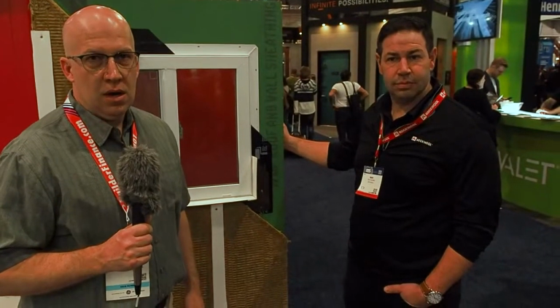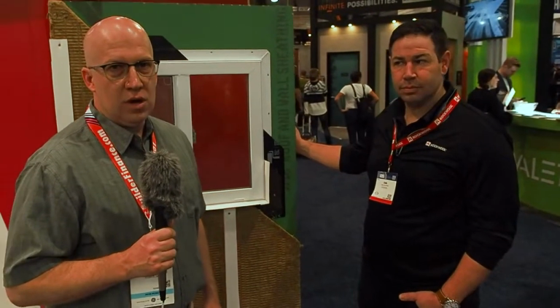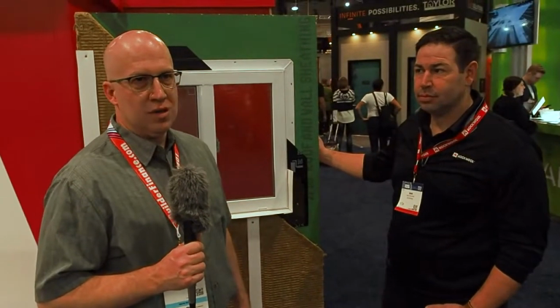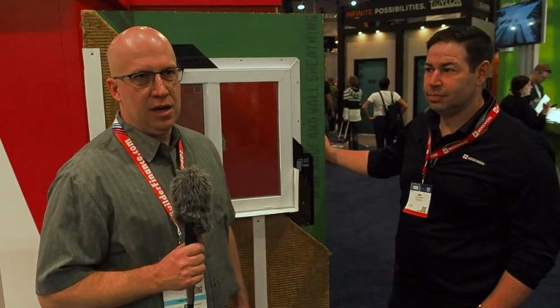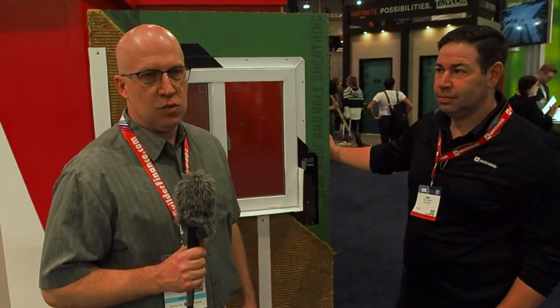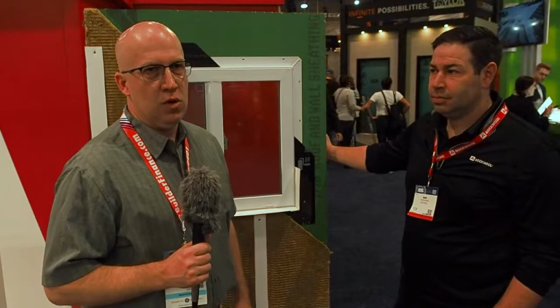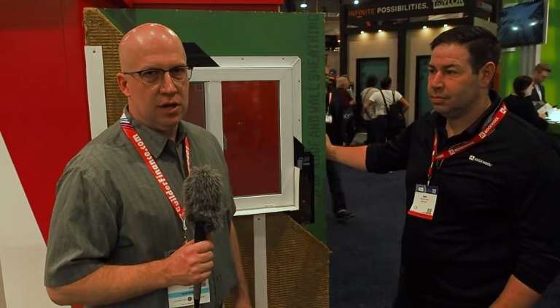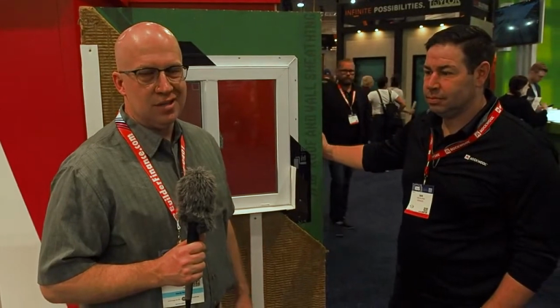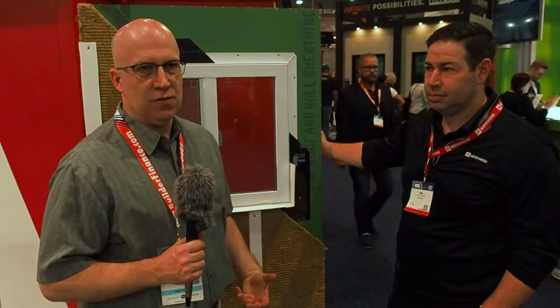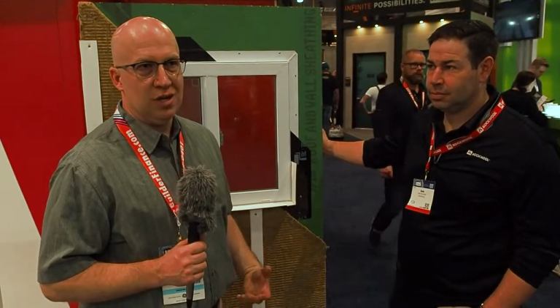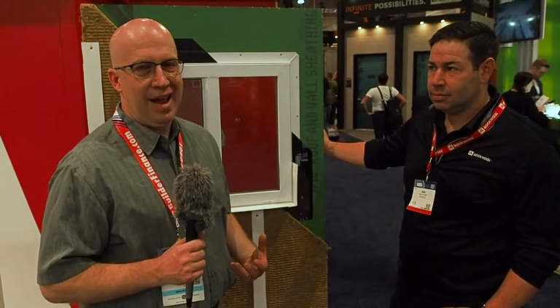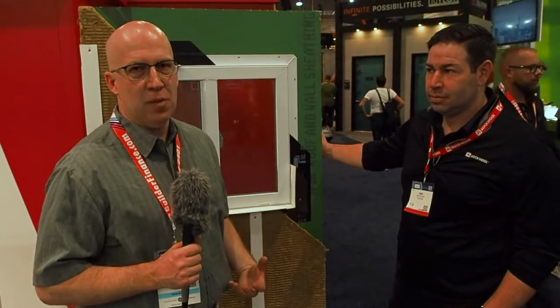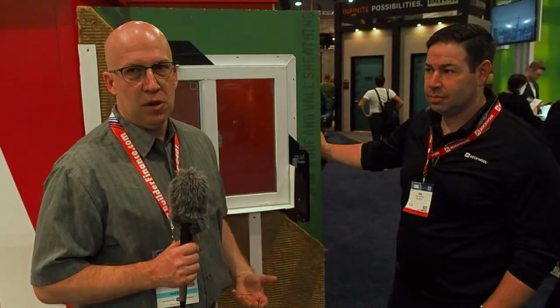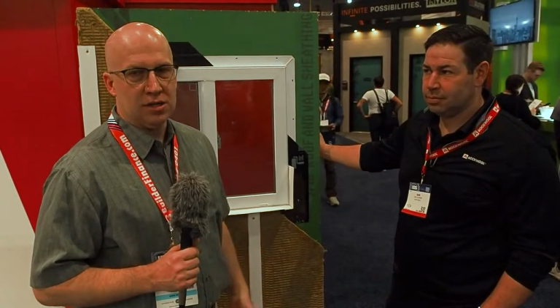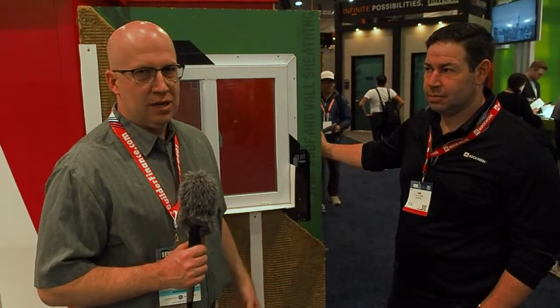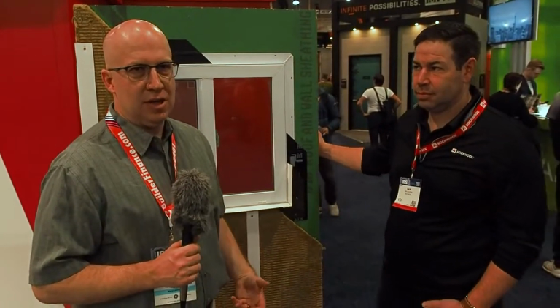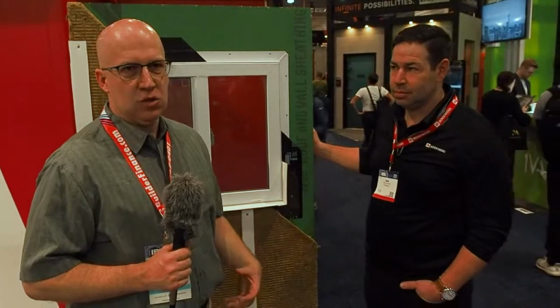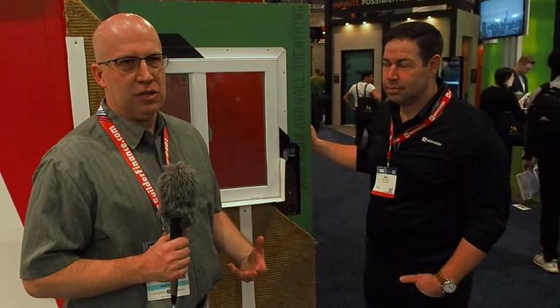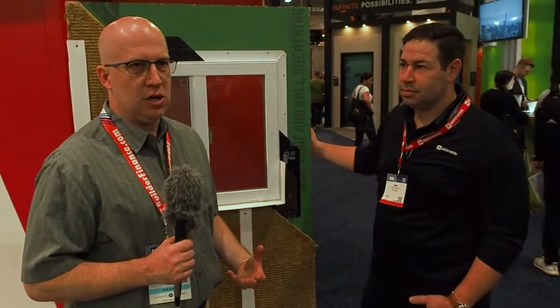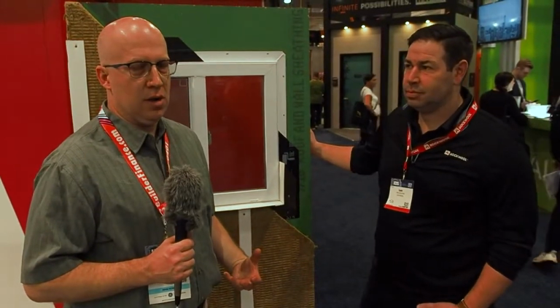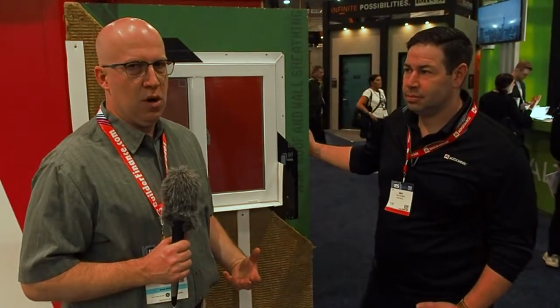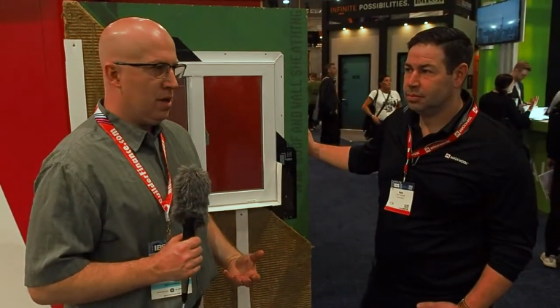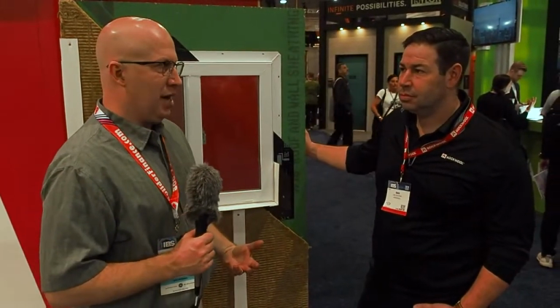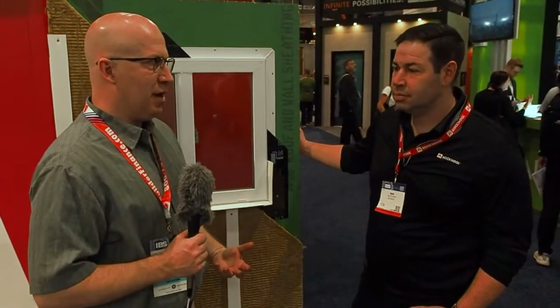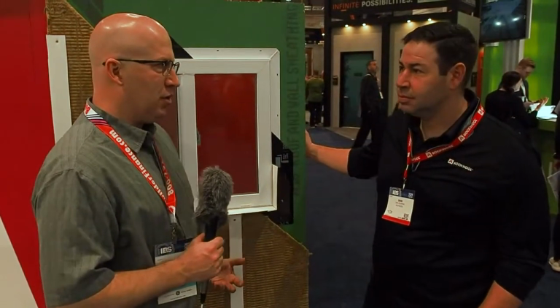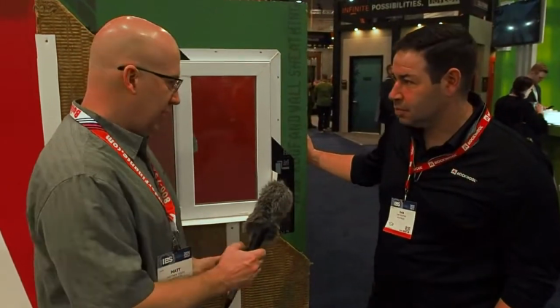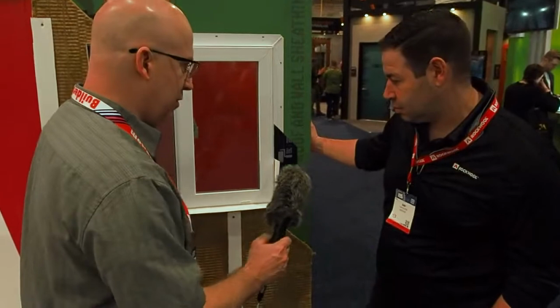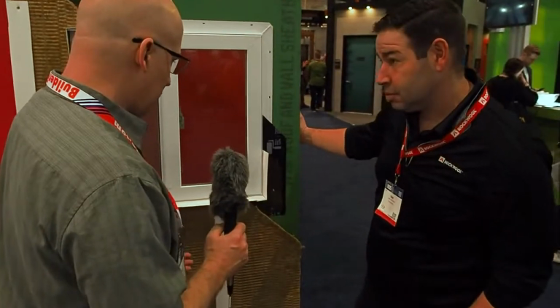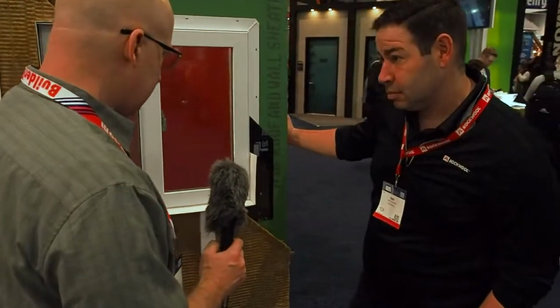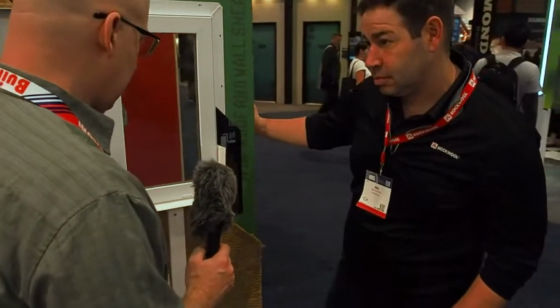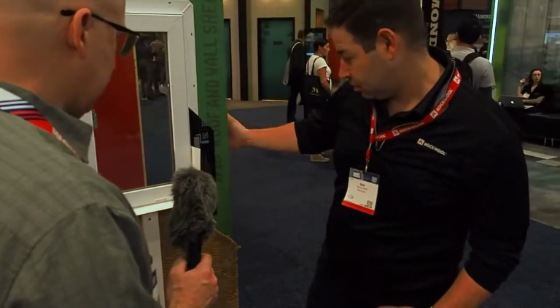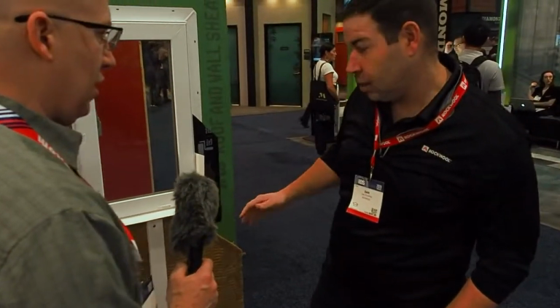Hello everyone, I'm here with Dan Edelman from Rockwool Insulation. He's going to answer a few questions about their product, especially as you apply it to an exterior wall outside of the framing. So we've got a little sample here. Can you explain what's going on?